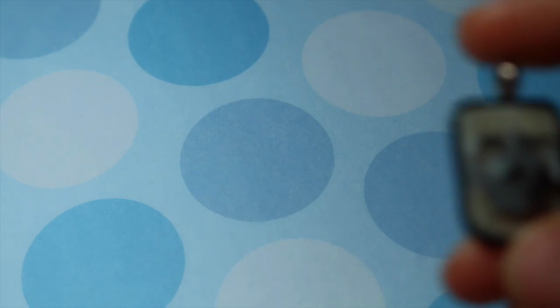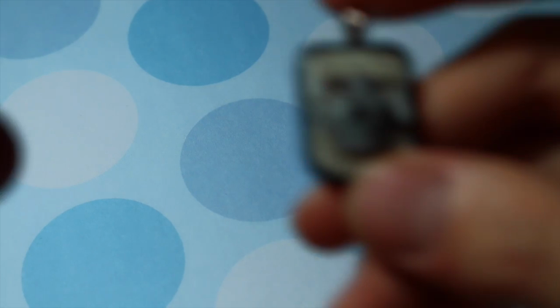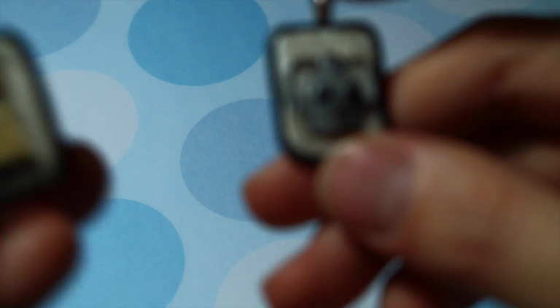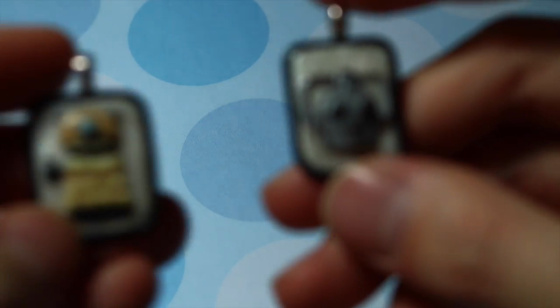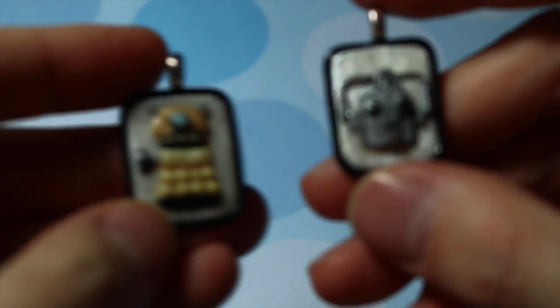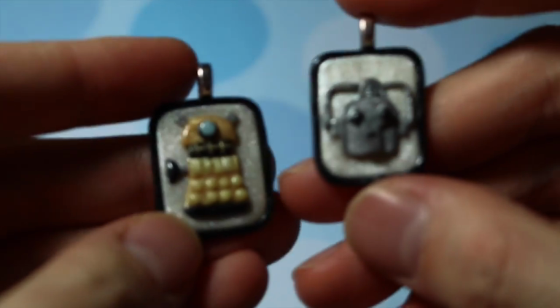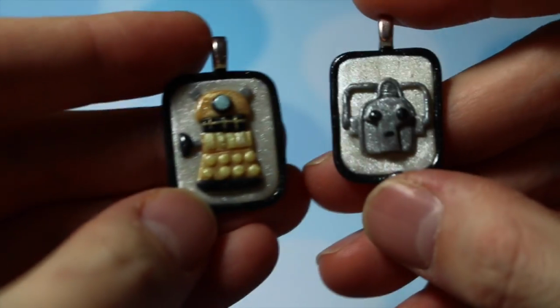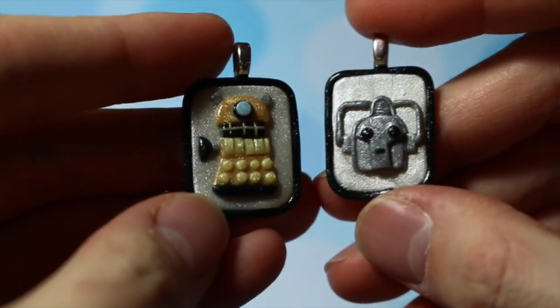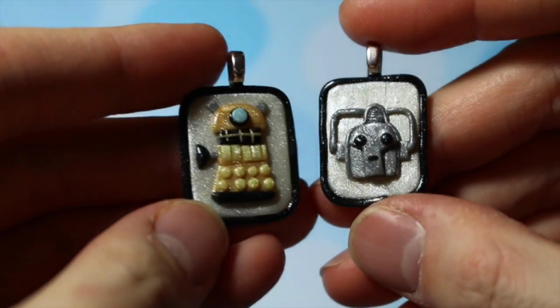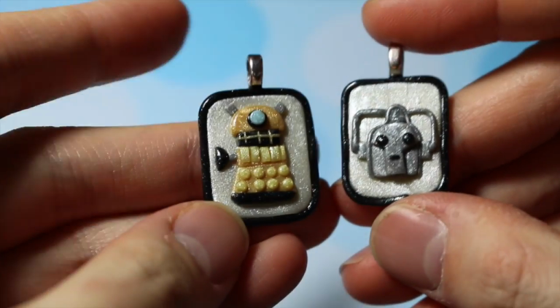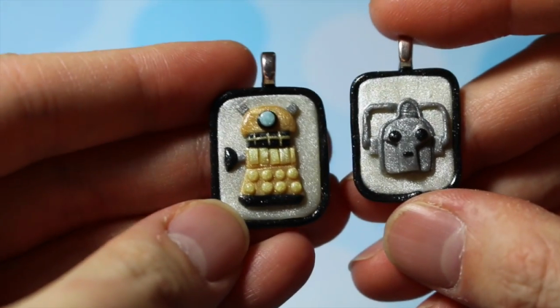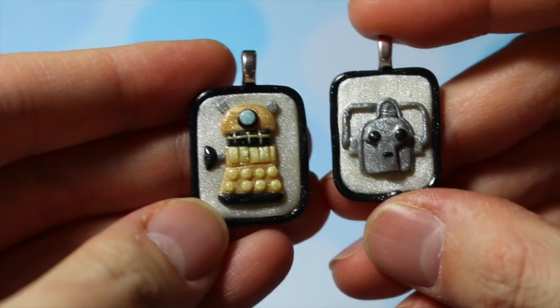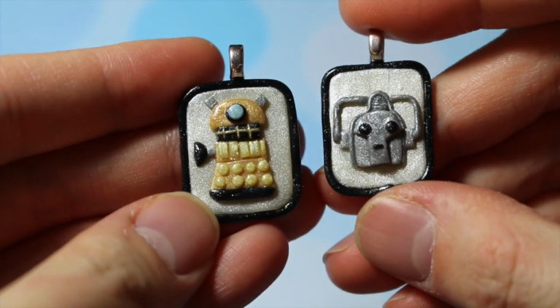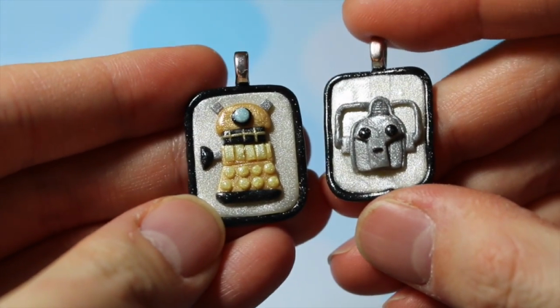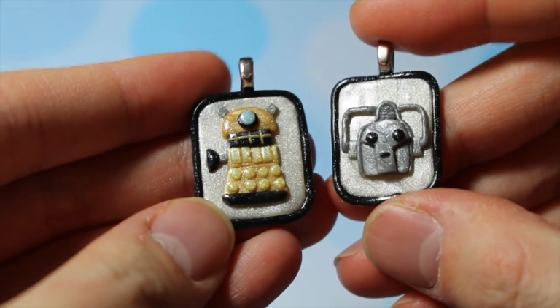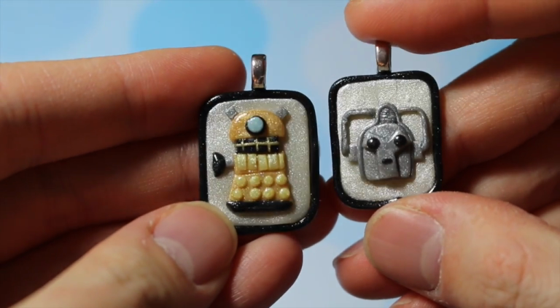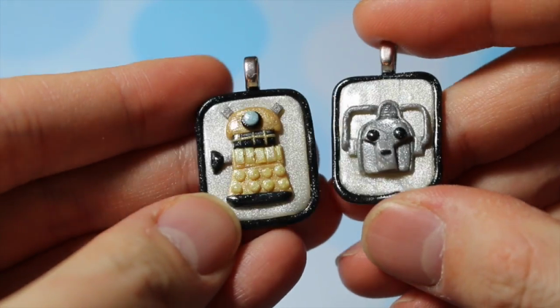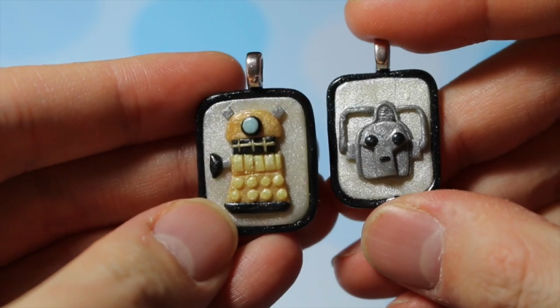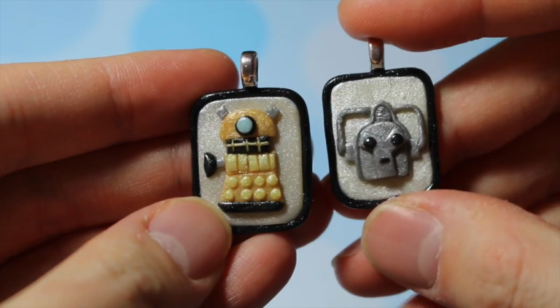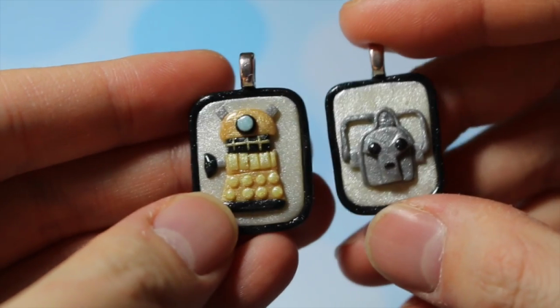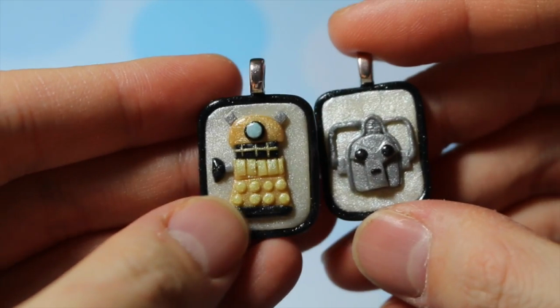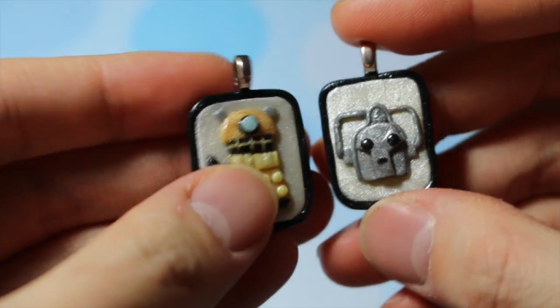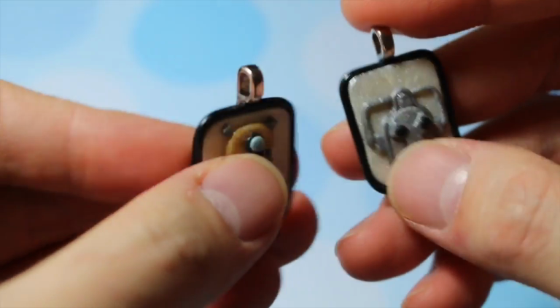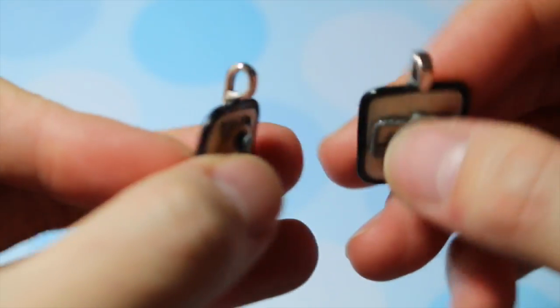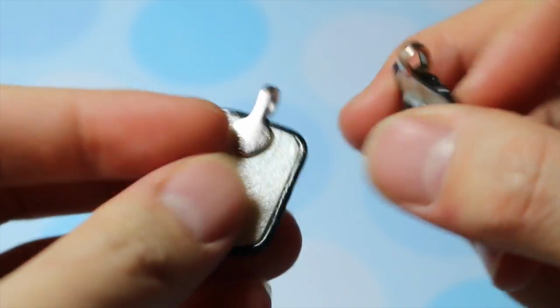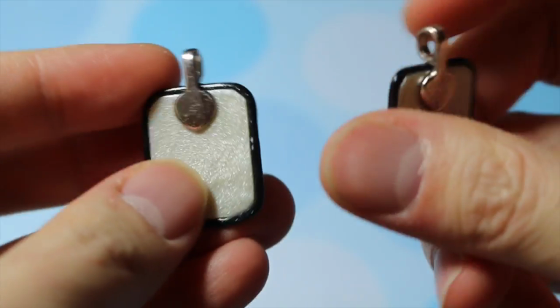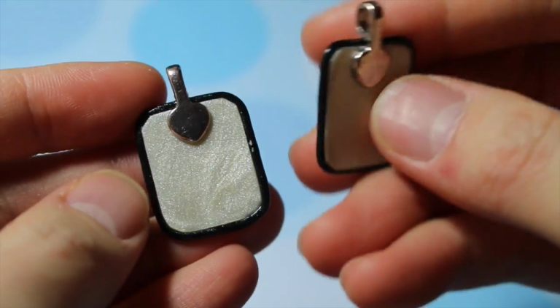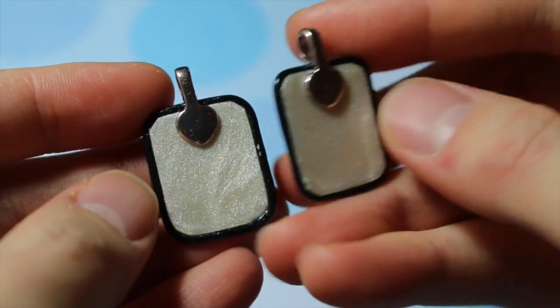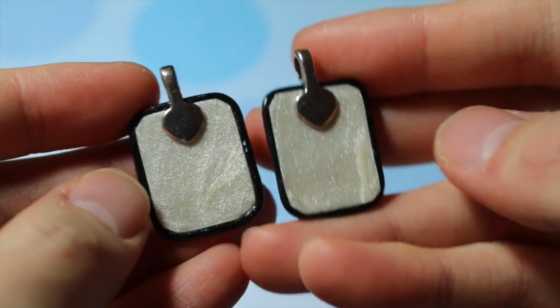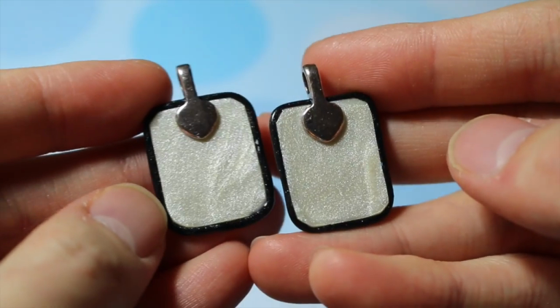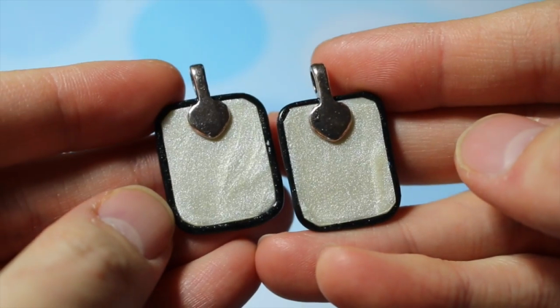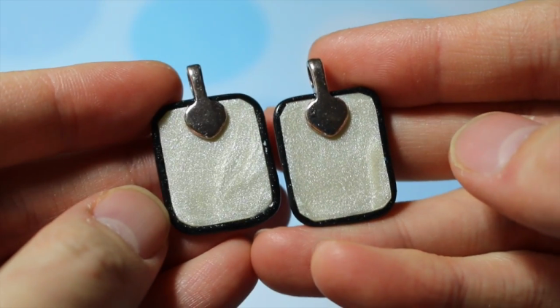Then I made these two cards — one's a Dalek and one's a Cyberman from Doctor Who — and these two are going to a good friend for one of my trades that I have going on.